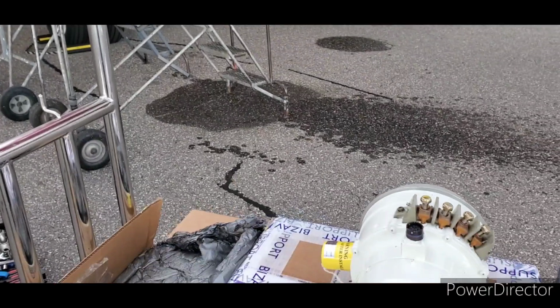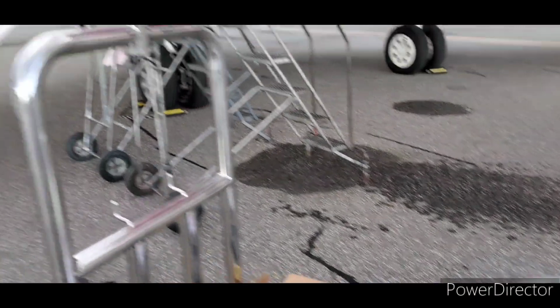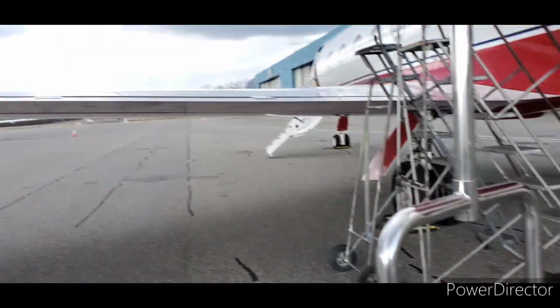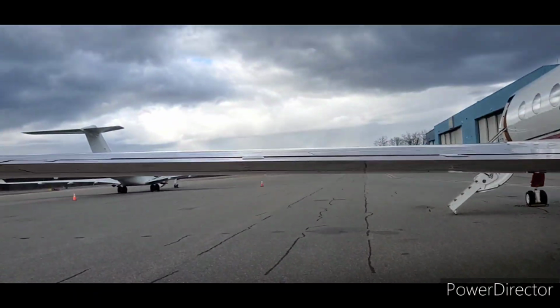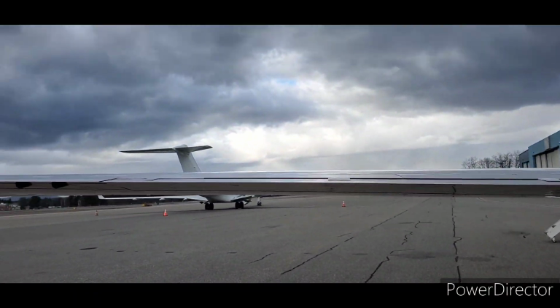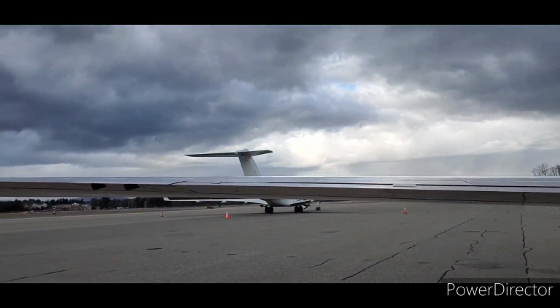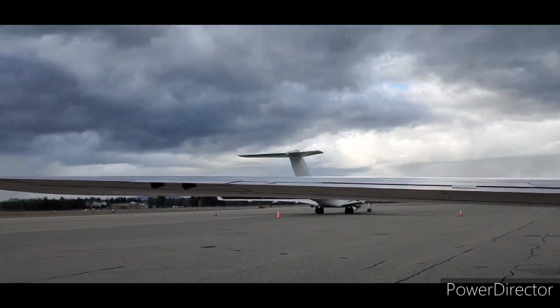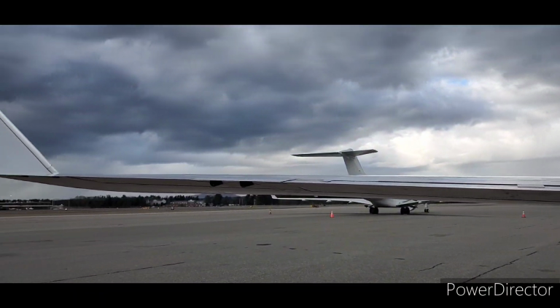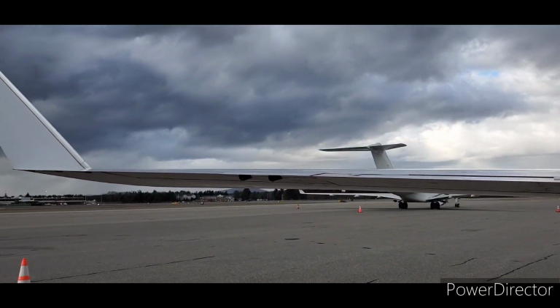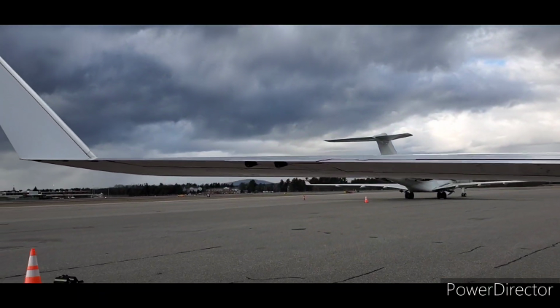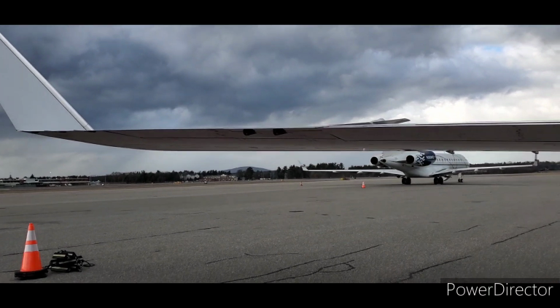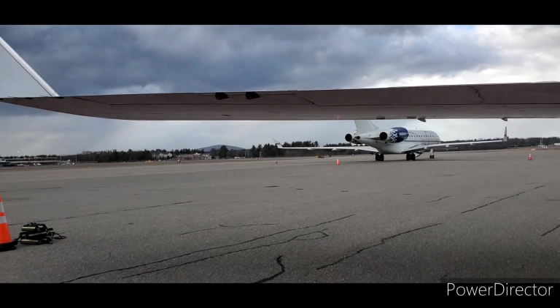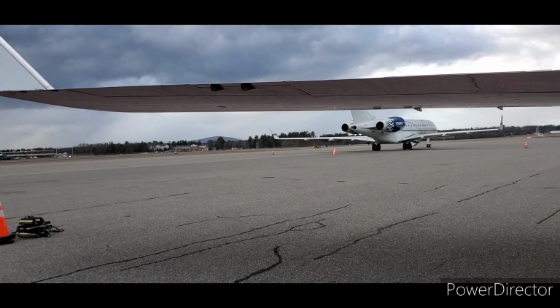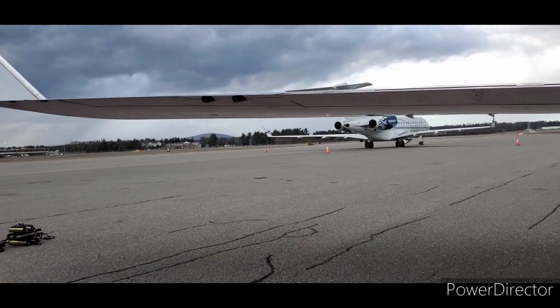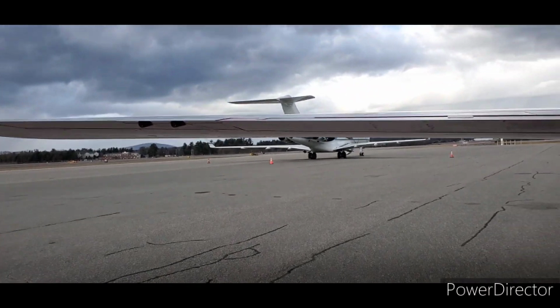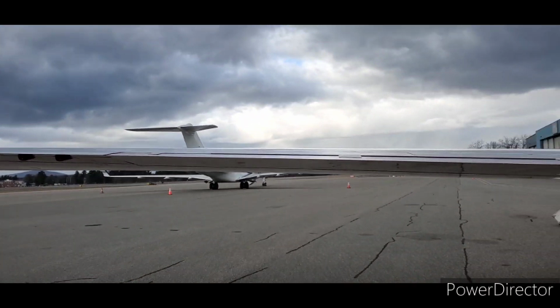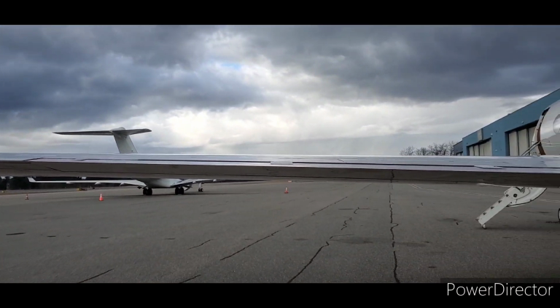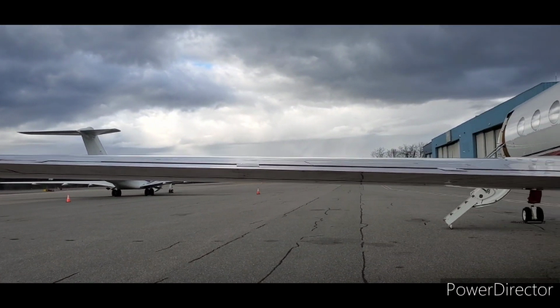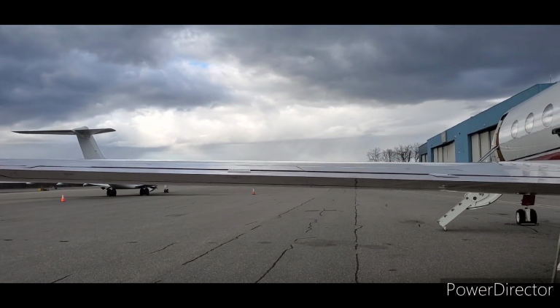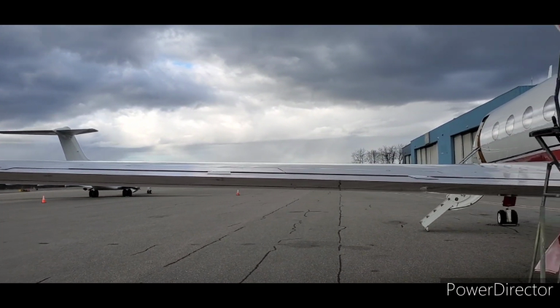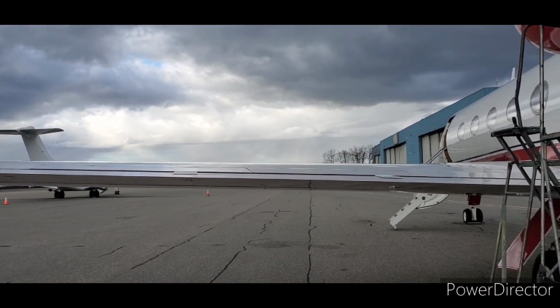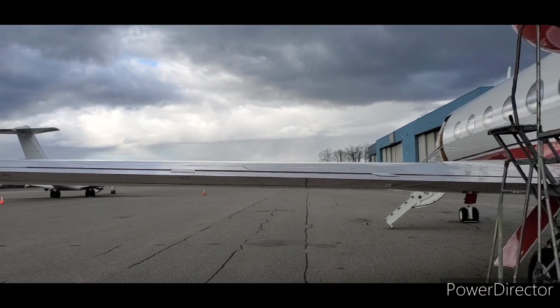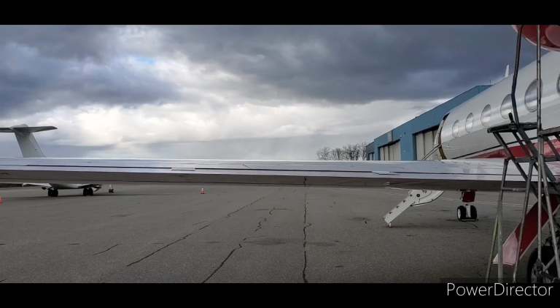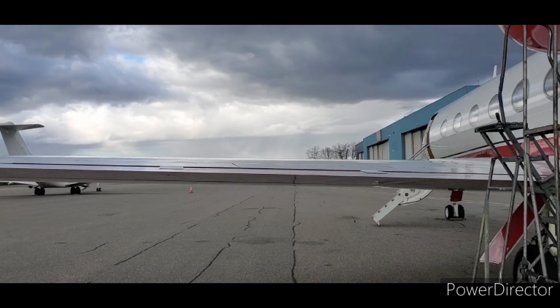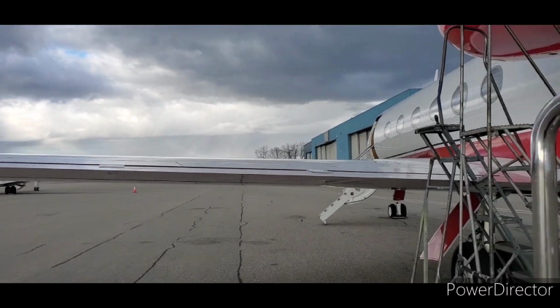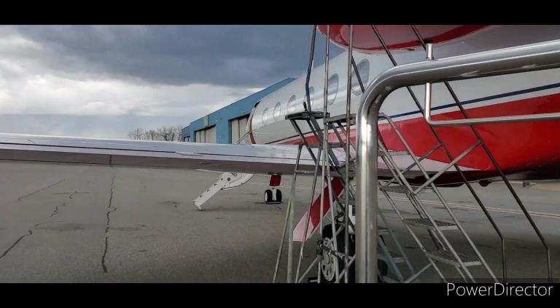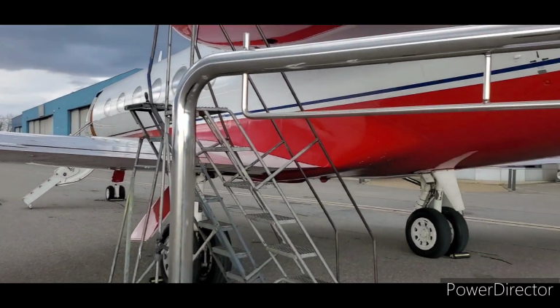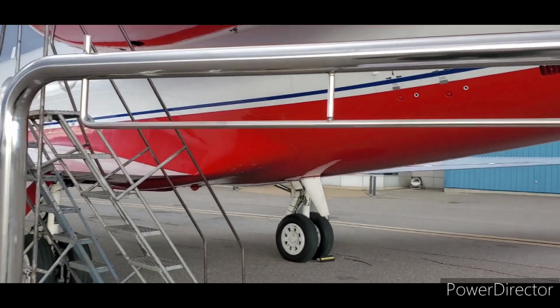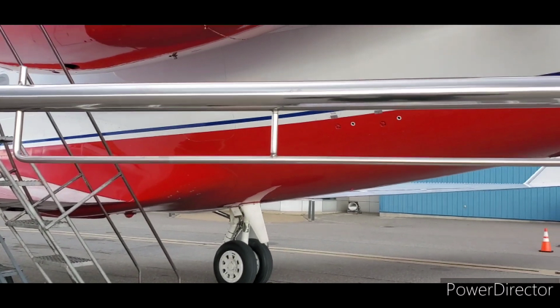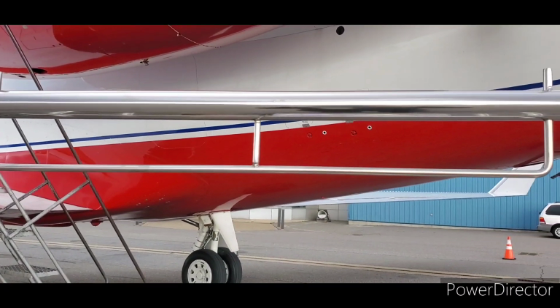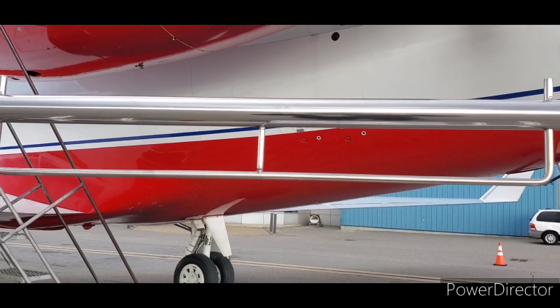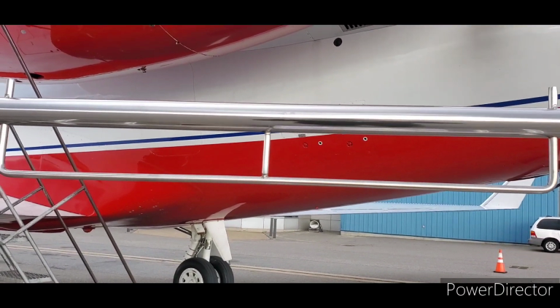It looks like it's going to come into some snow. It's just a really beautiful day, and it's not cold on the ground.